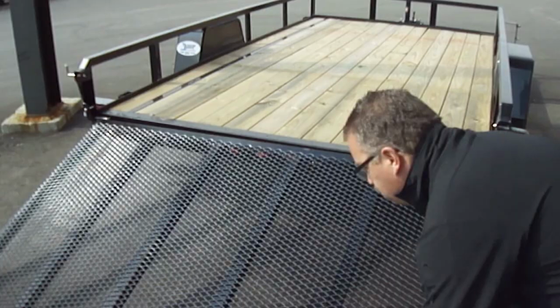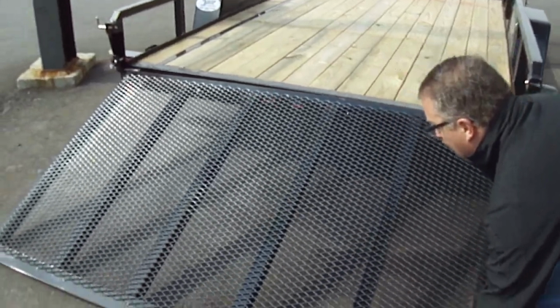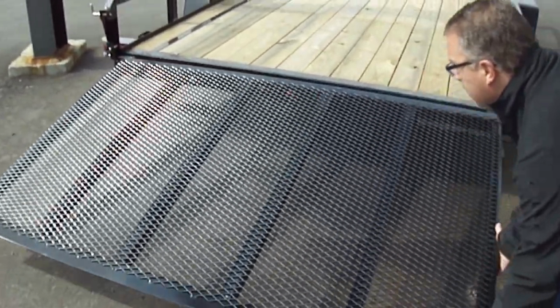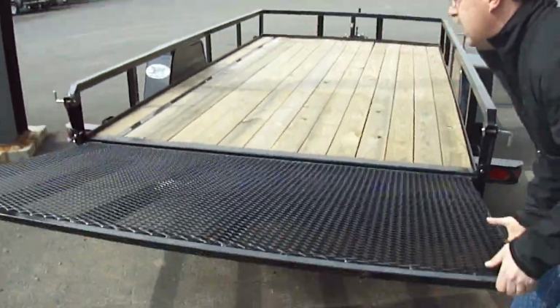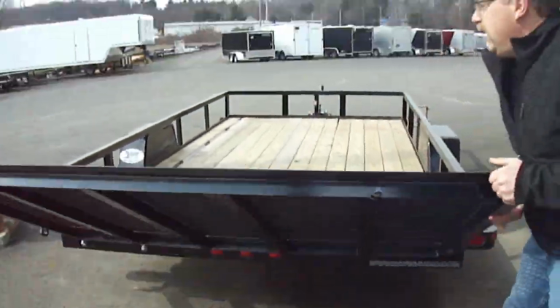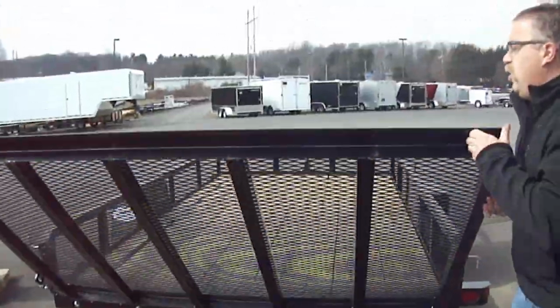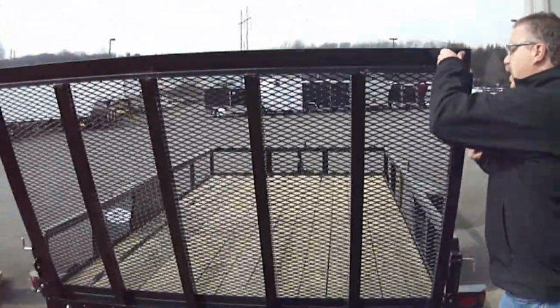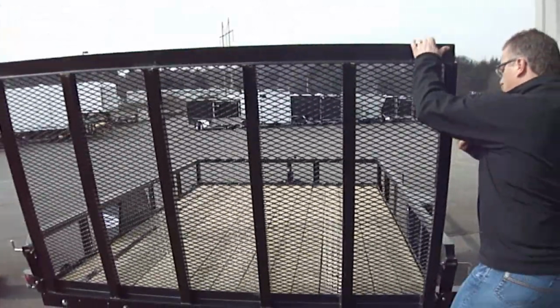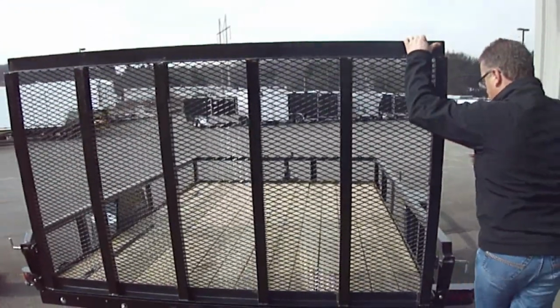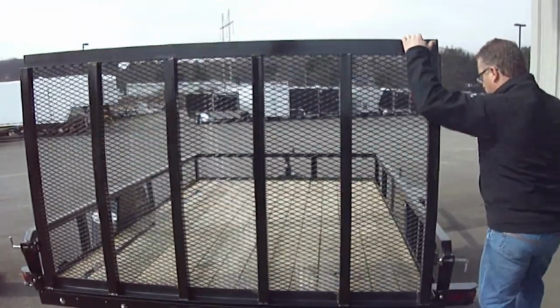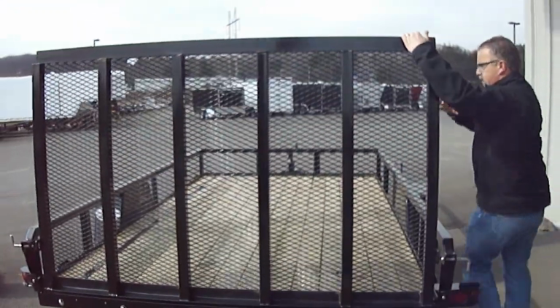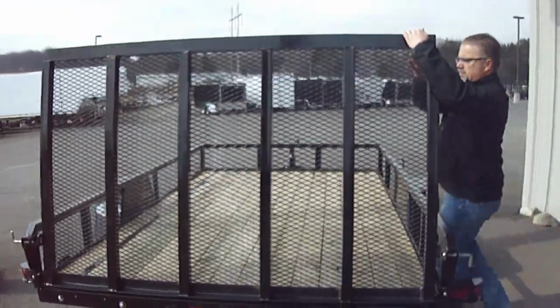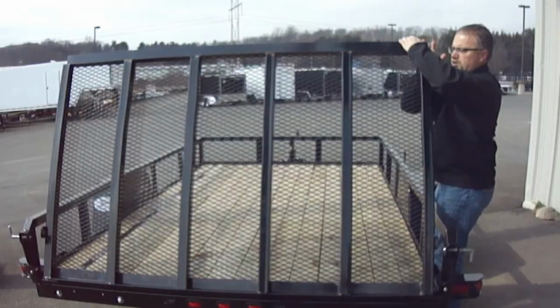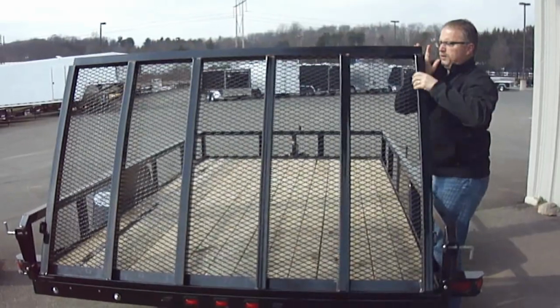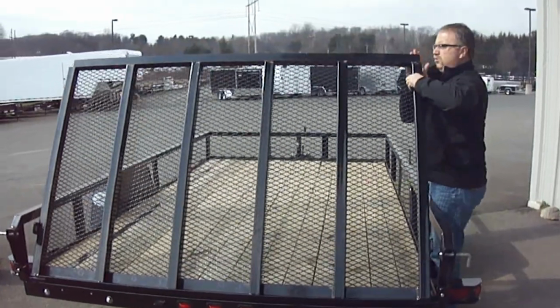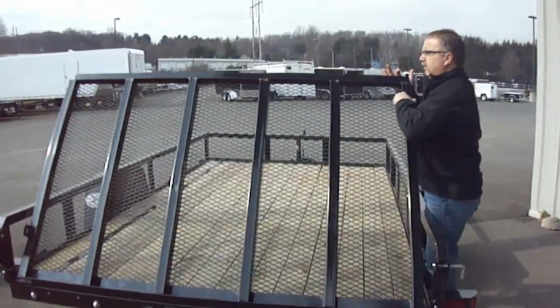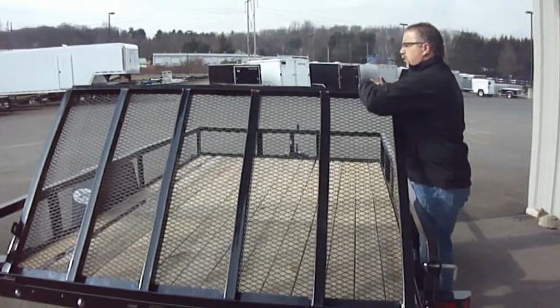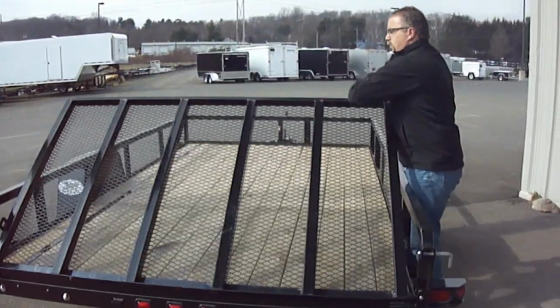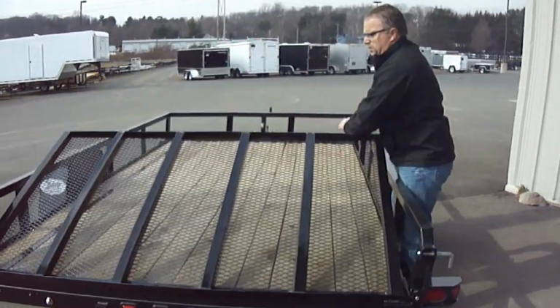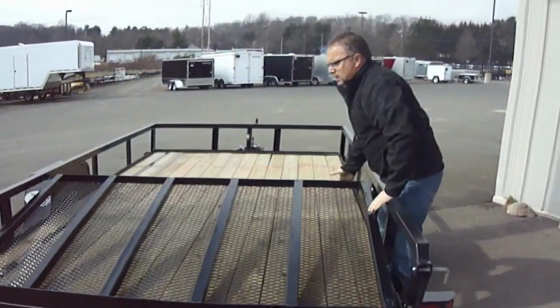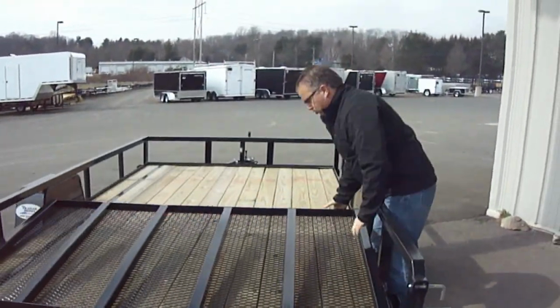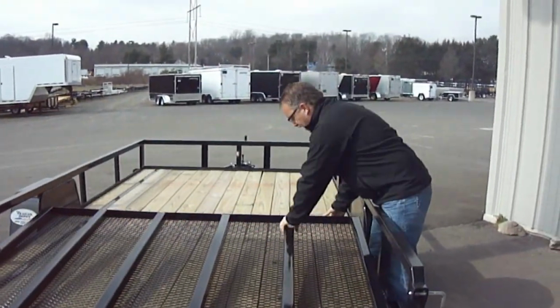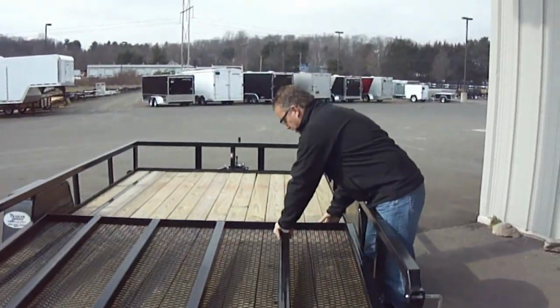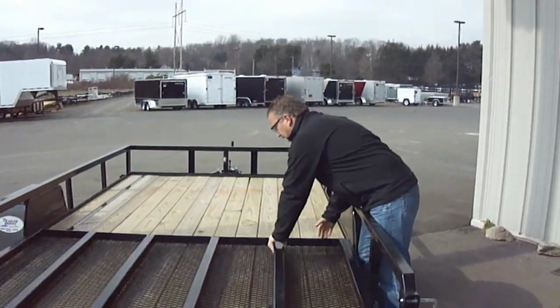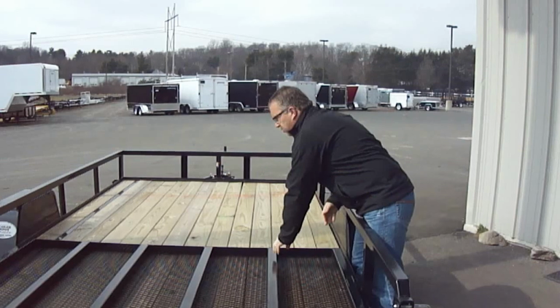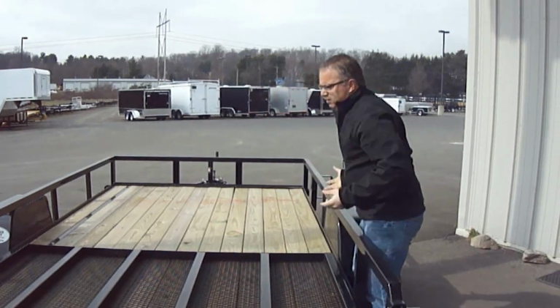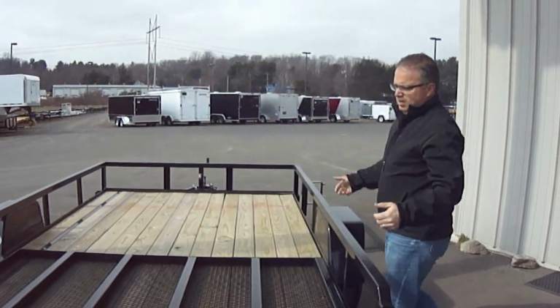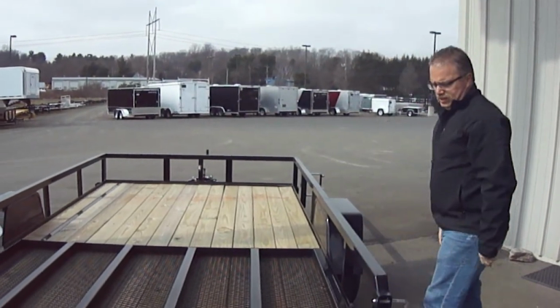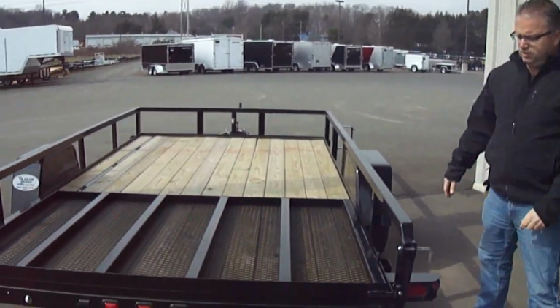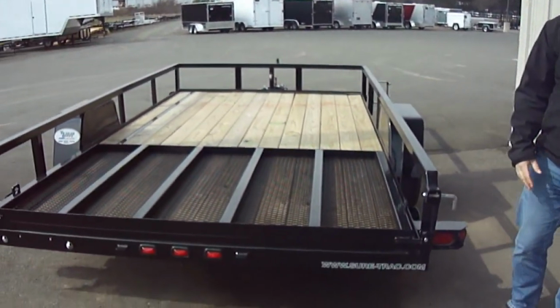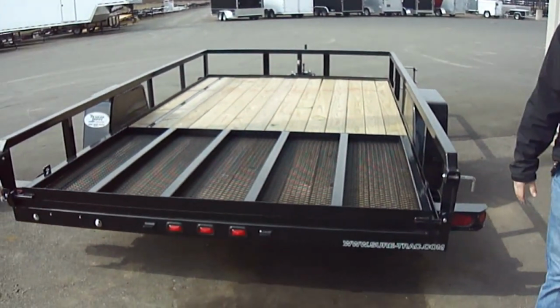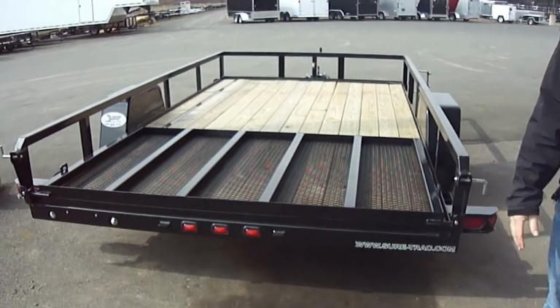As you bring it up, you can actually go all the way over and lay it right down in the bed. So if you wanted to drive down the road, you don't have to worry about the extra wind drag. It just lays right down there.